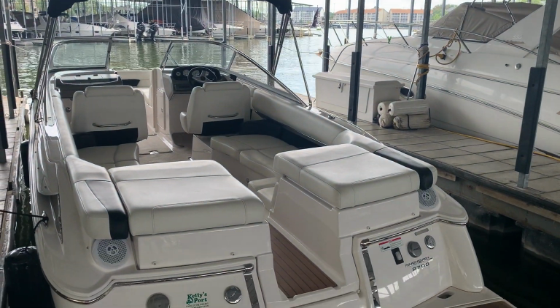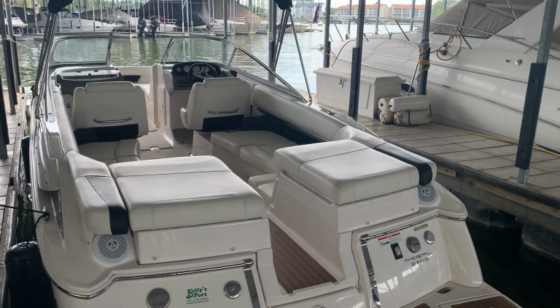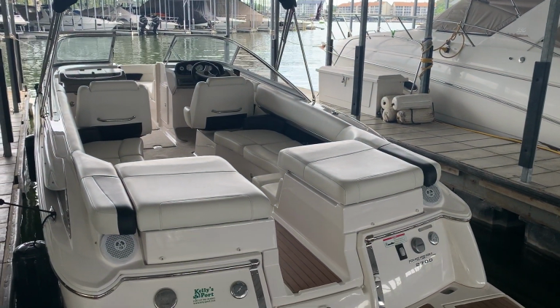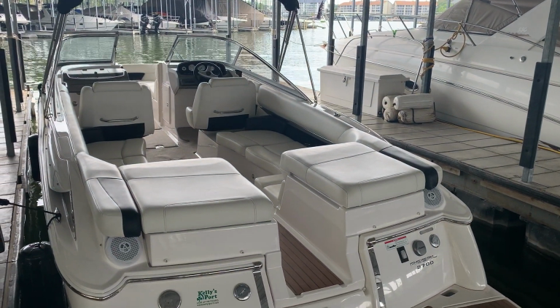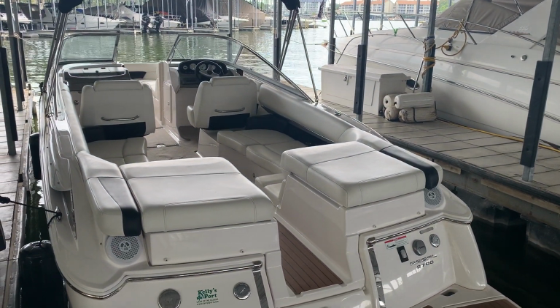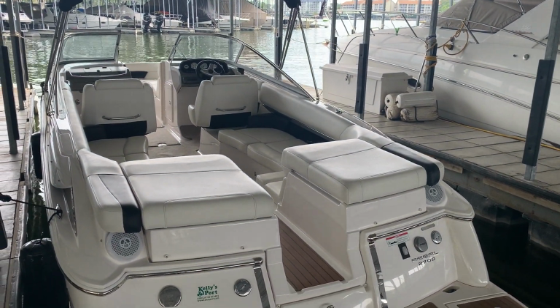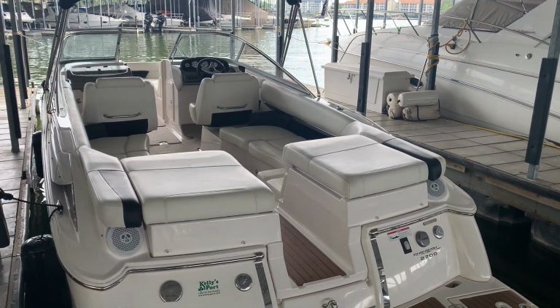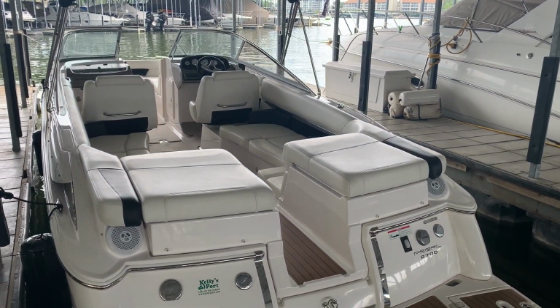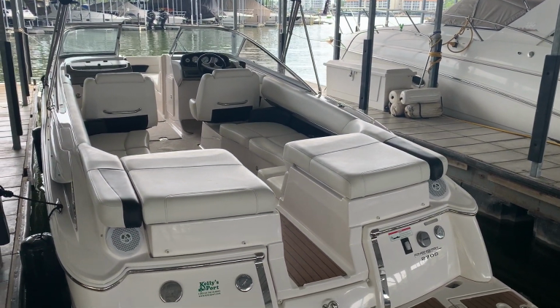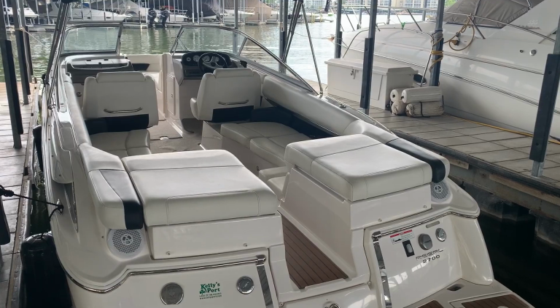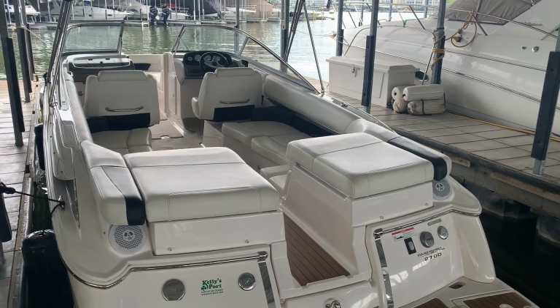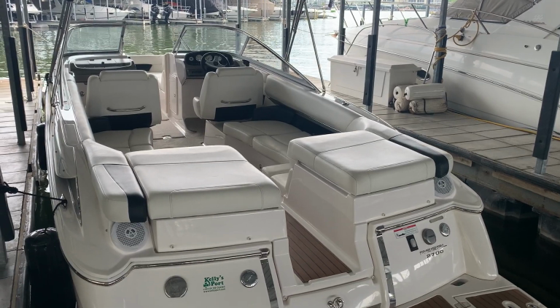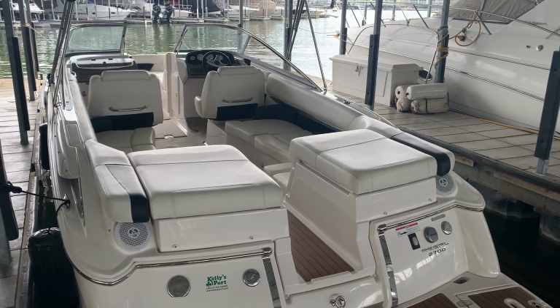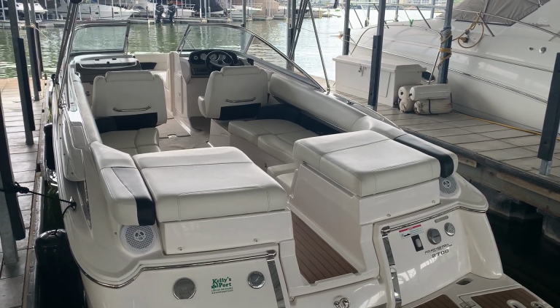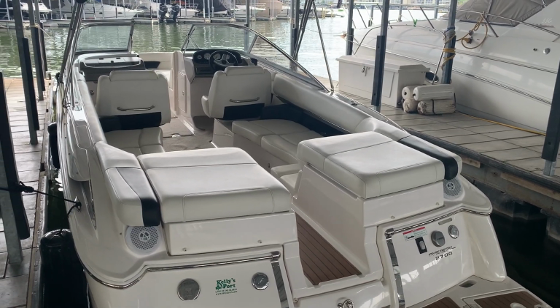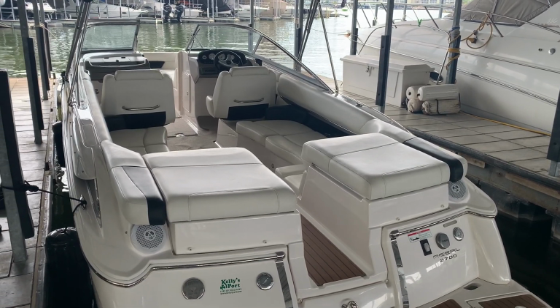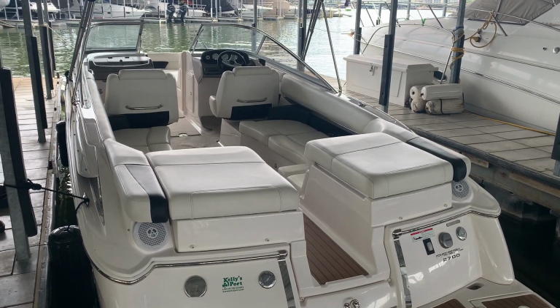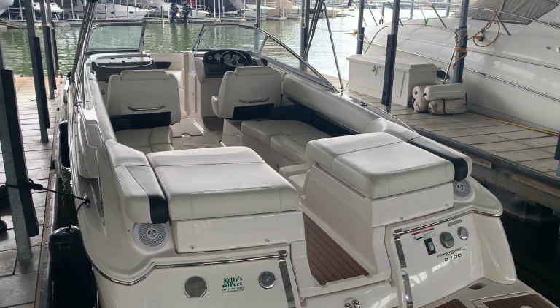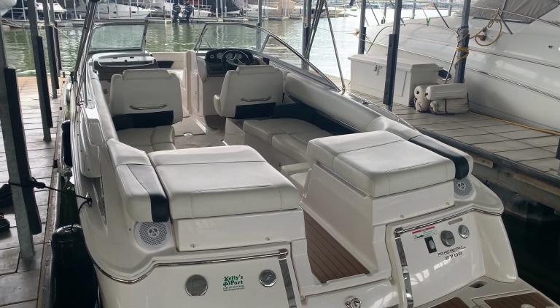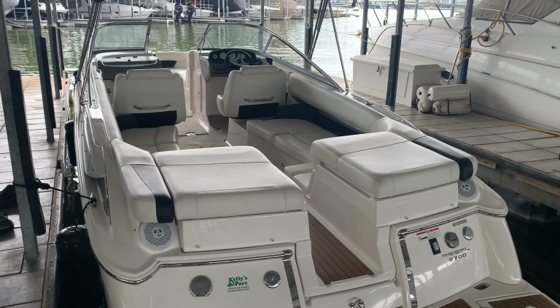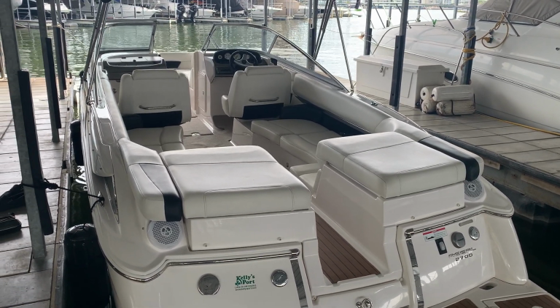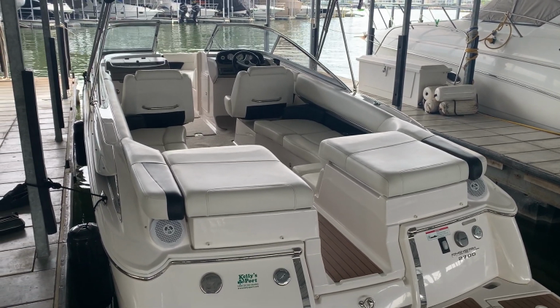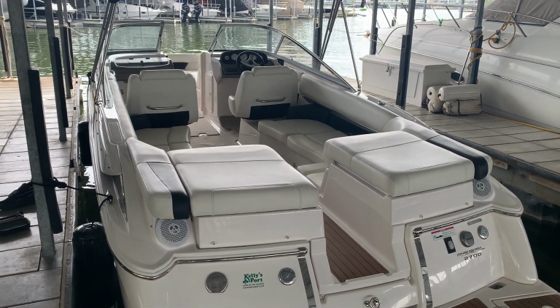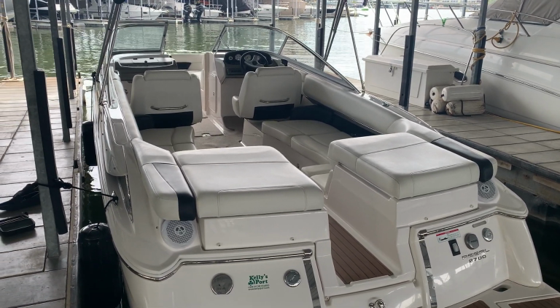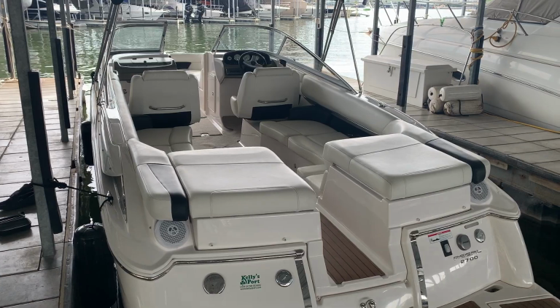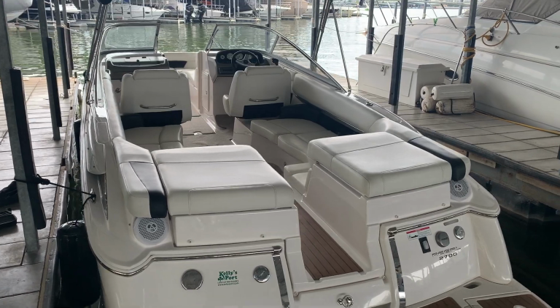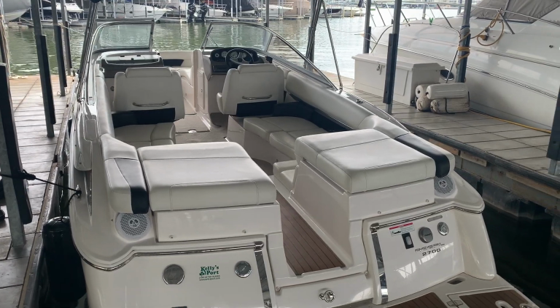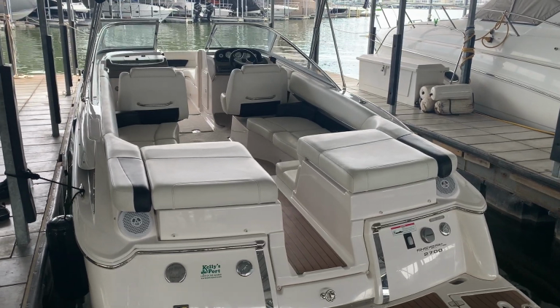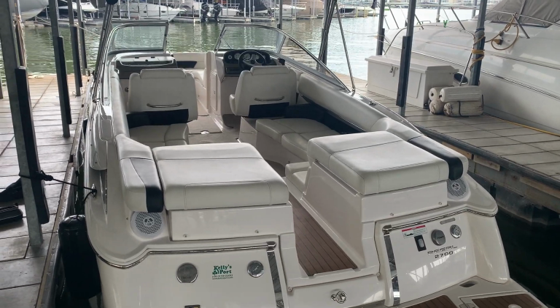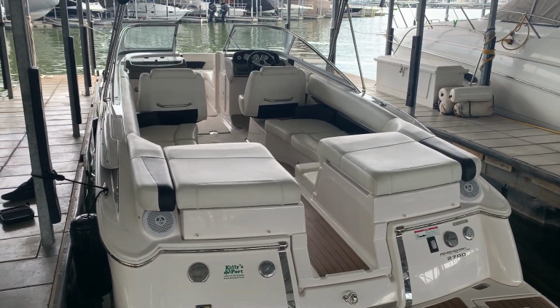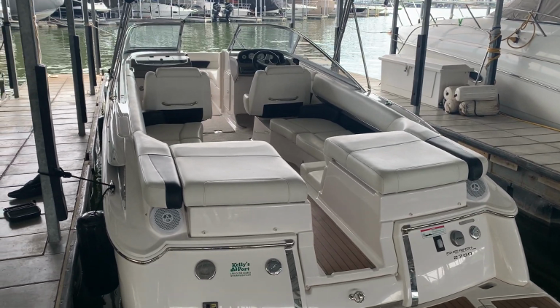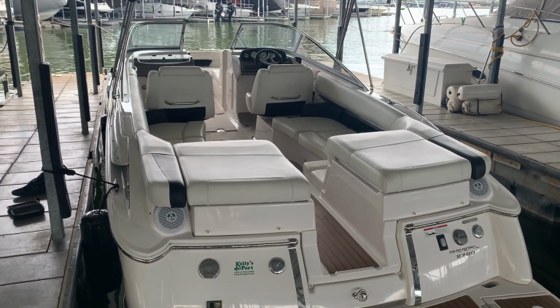This particular boat is a second-owner boat — a nice boat well known at Kelly's Port, and not in a negative way. All the service work has been done here at Kelly's Port. We've taken great care of her — beautiful, well-cared-for boat.